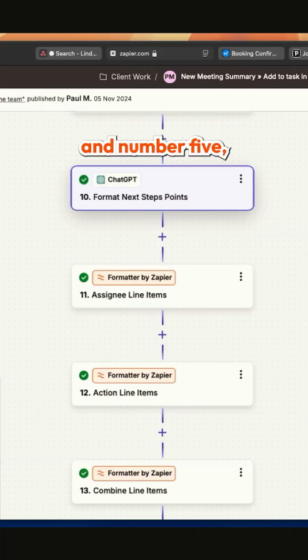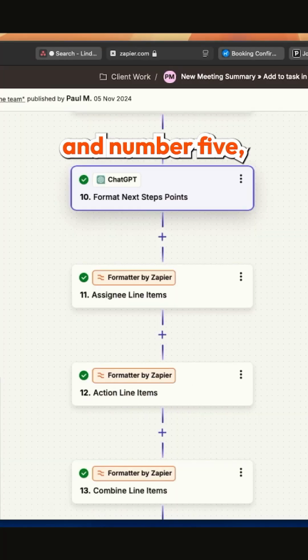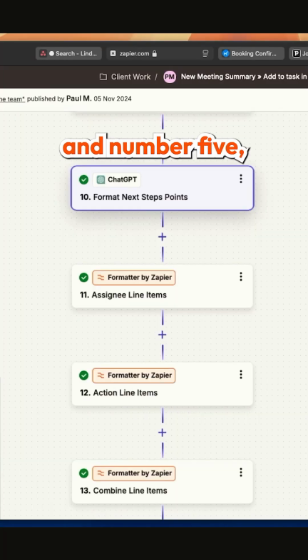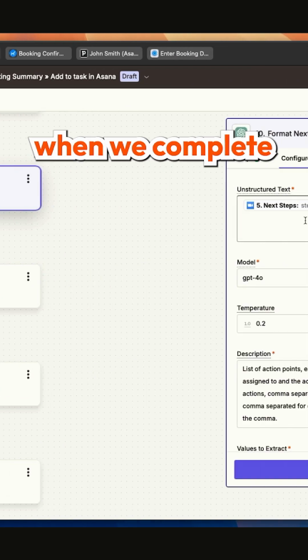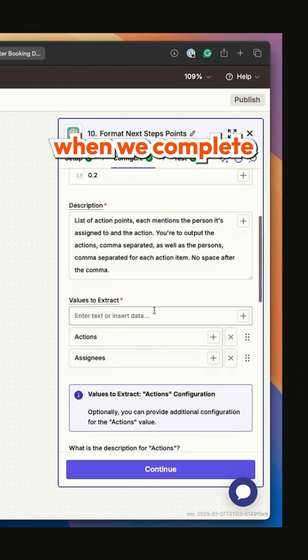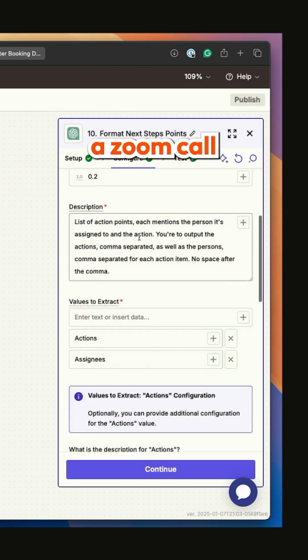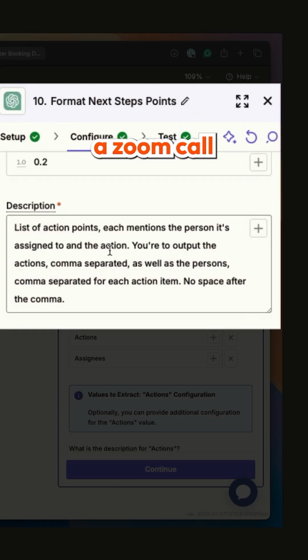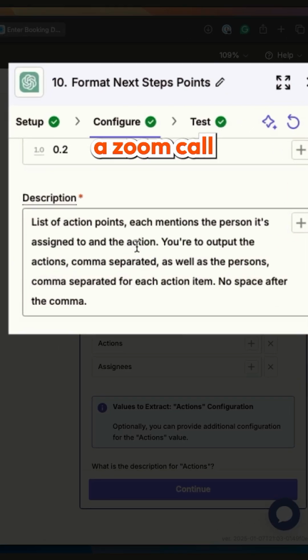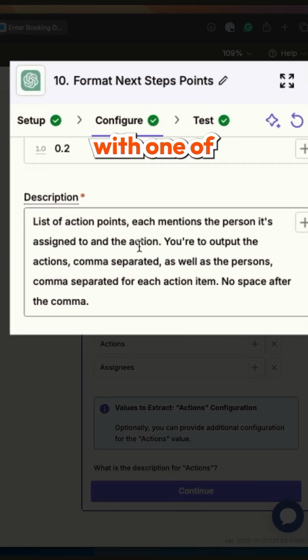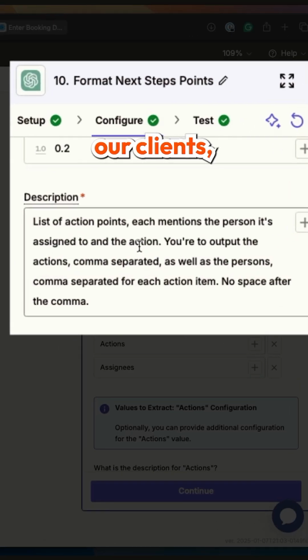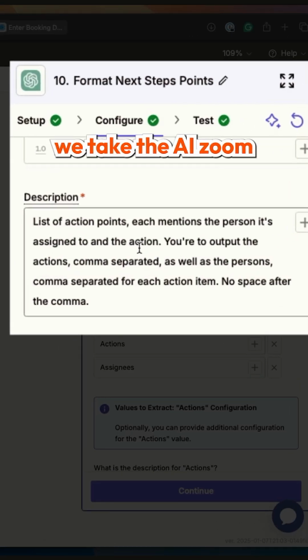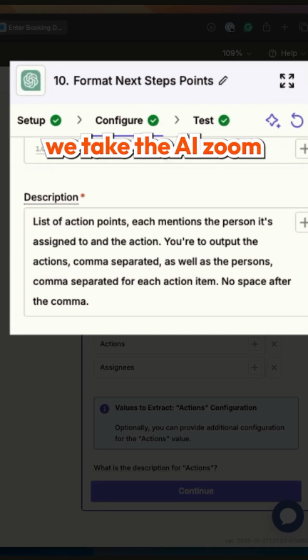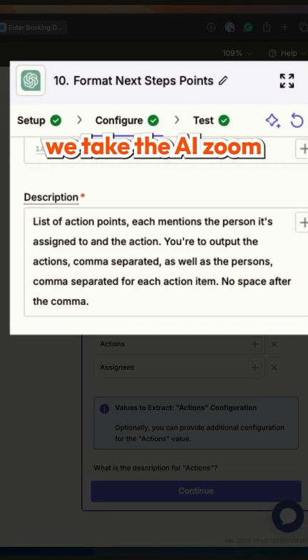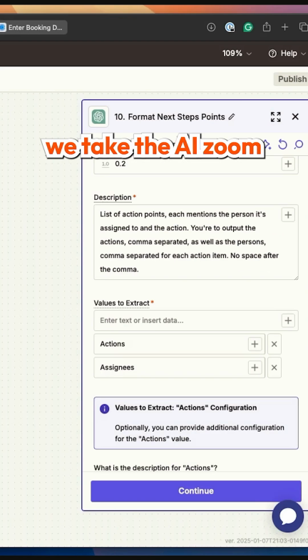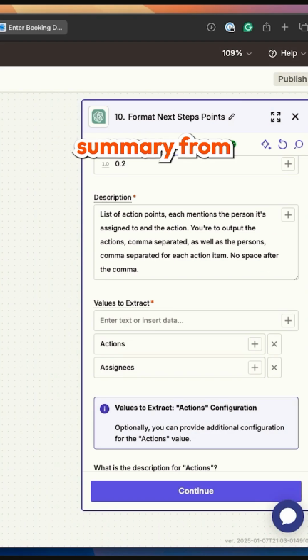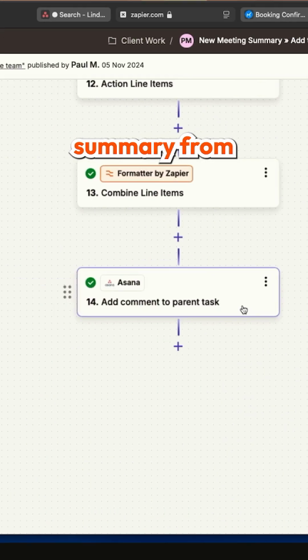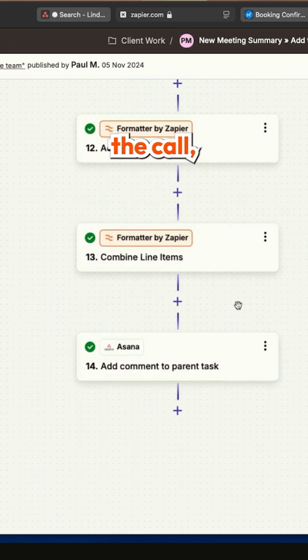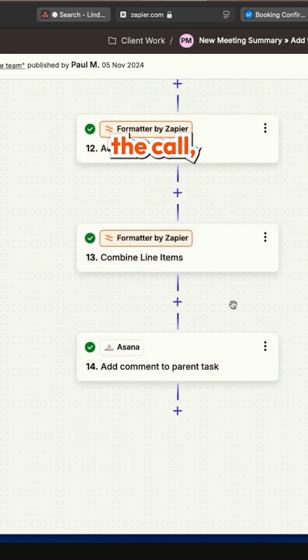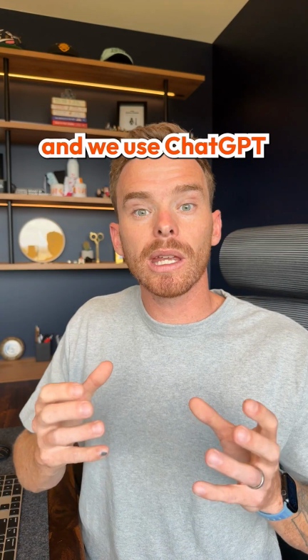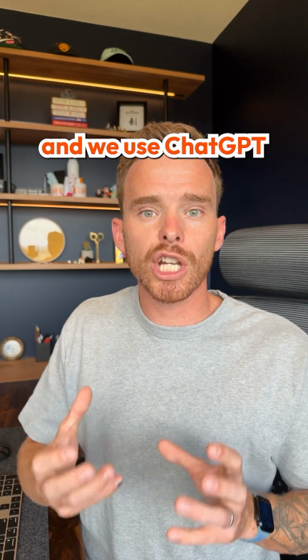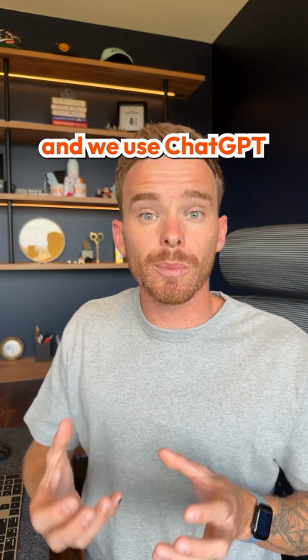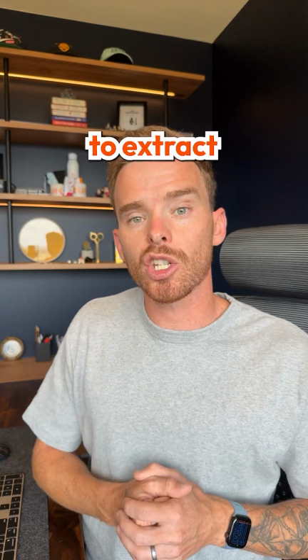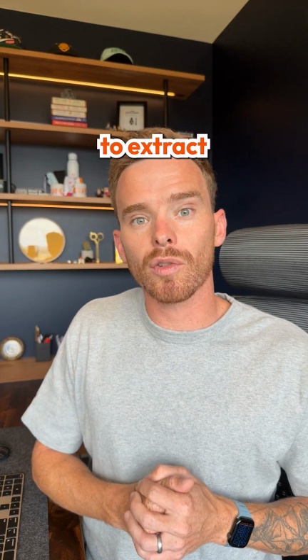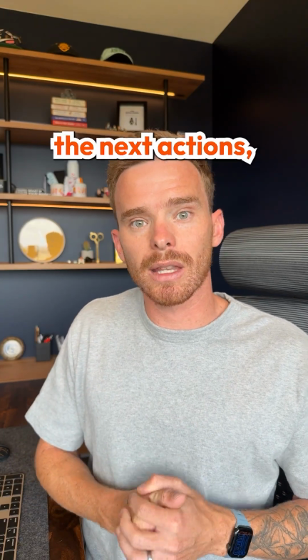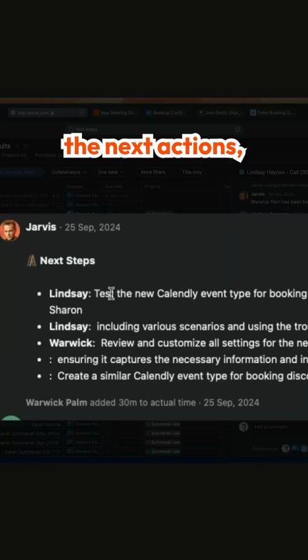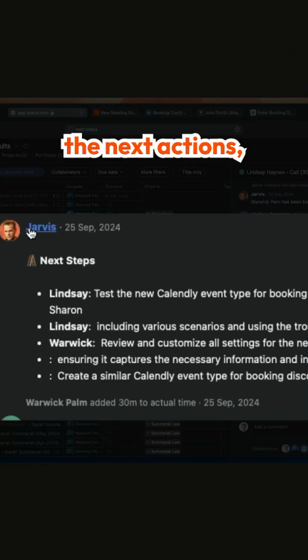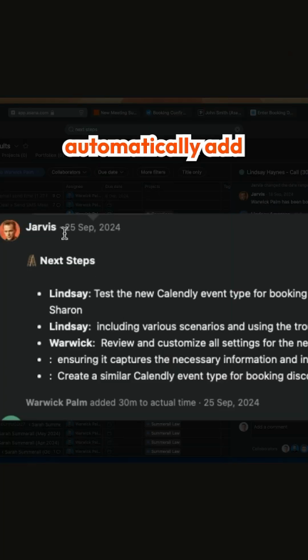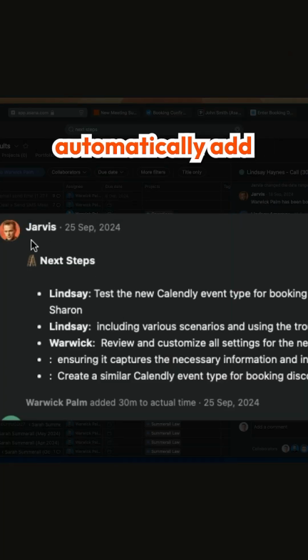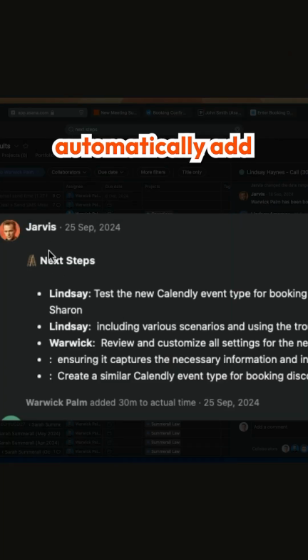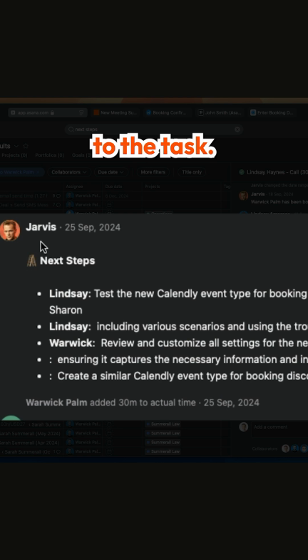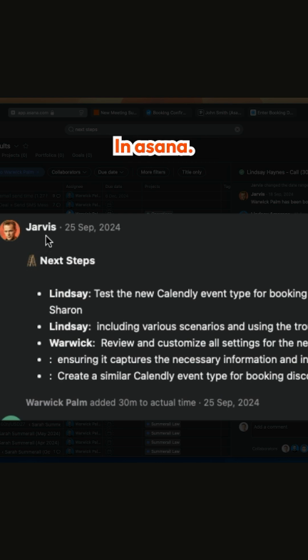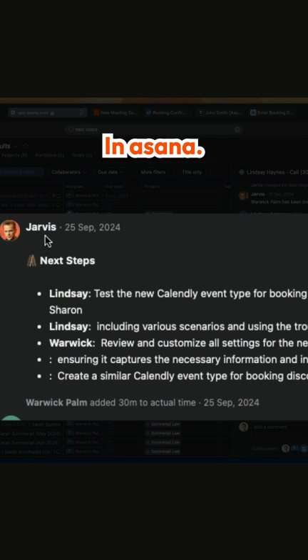And number five, when we complete a Zoom call with one of our clients, we take the AI Zoom summary from the call and use ChatGPT to extract the next actions, which we automatically add to the task in Asana.